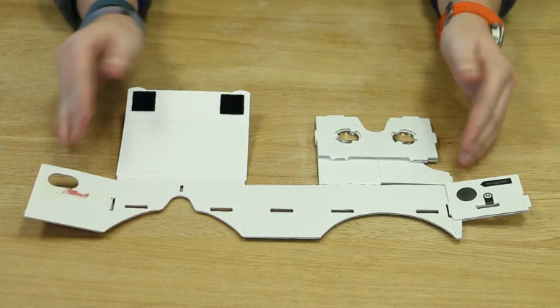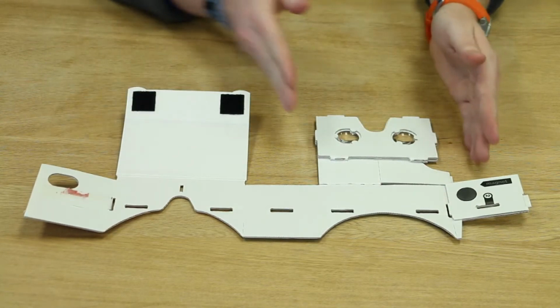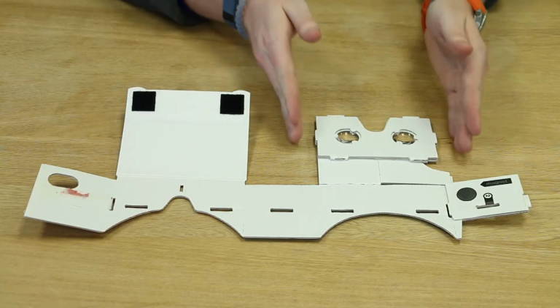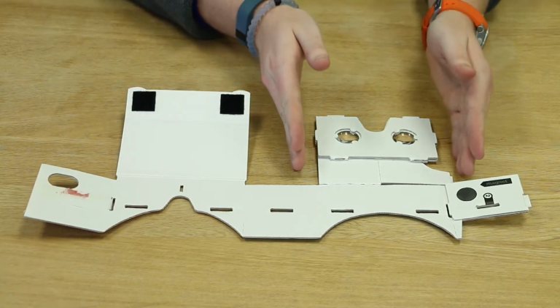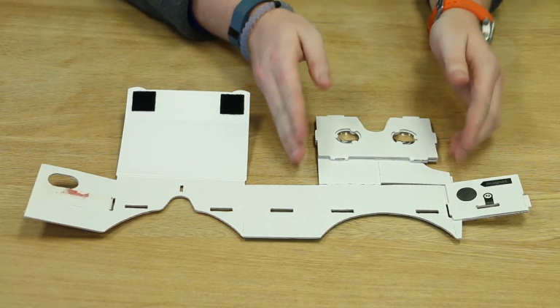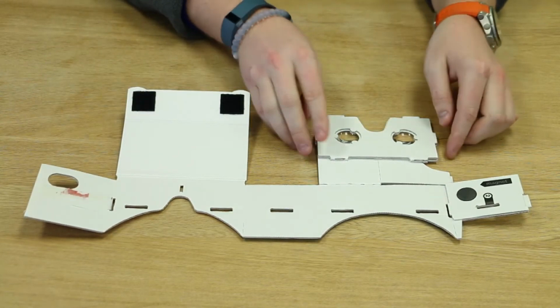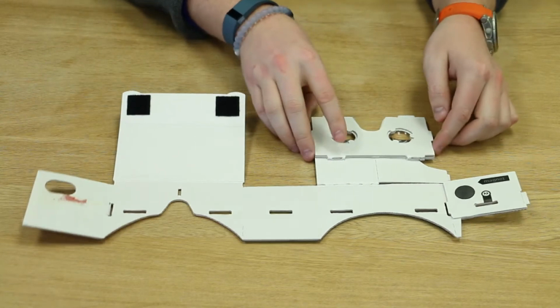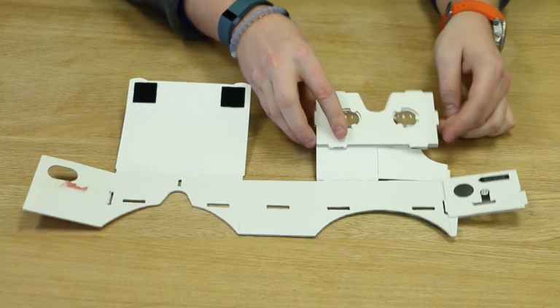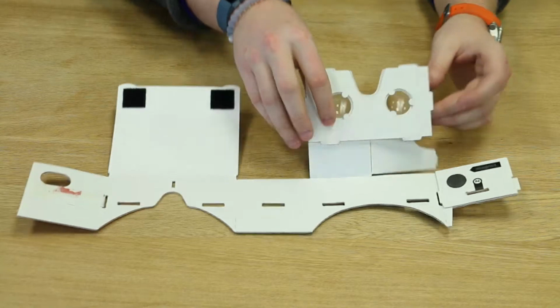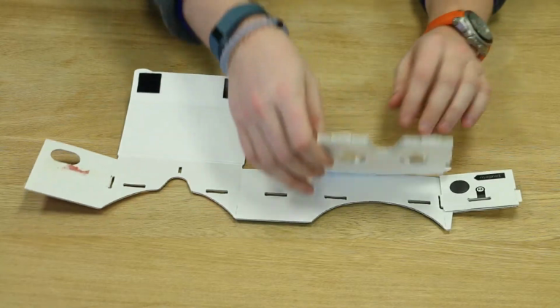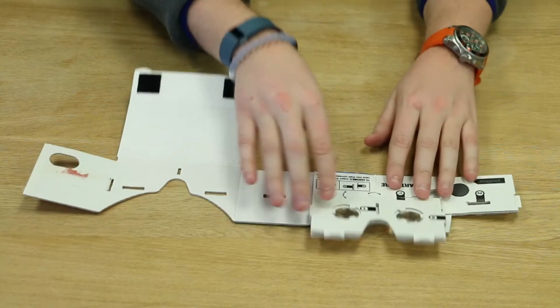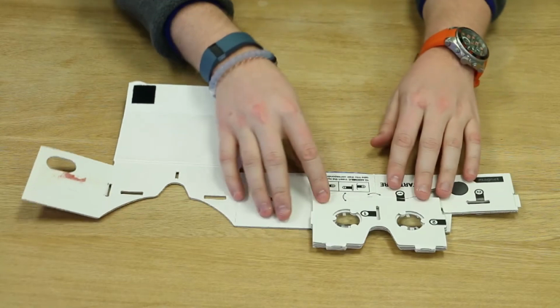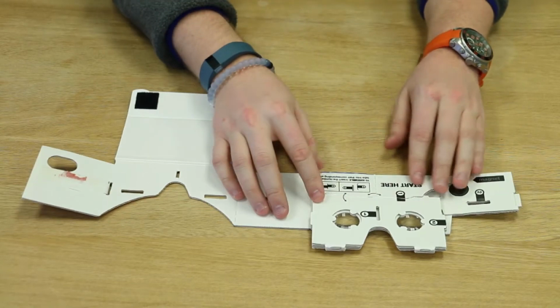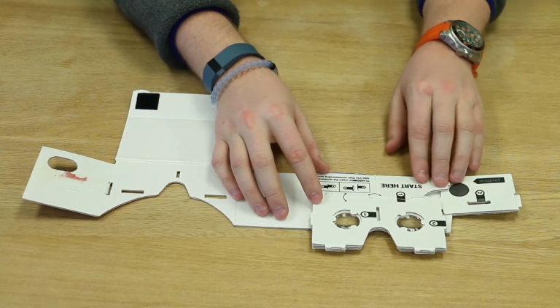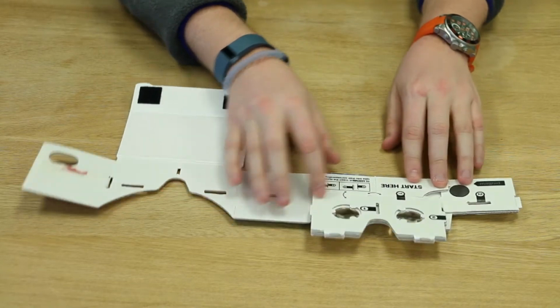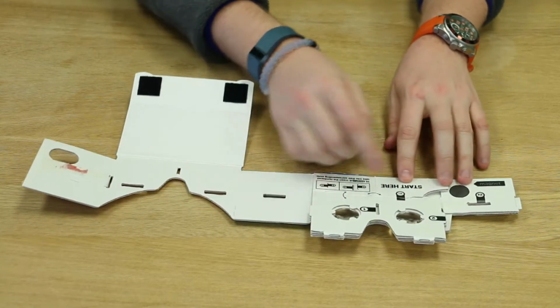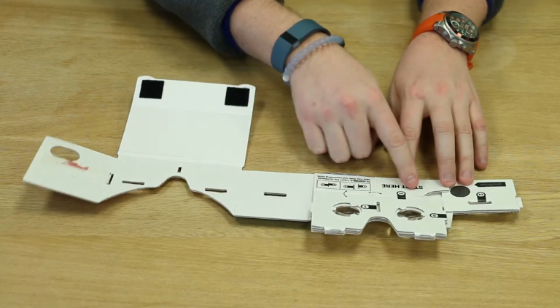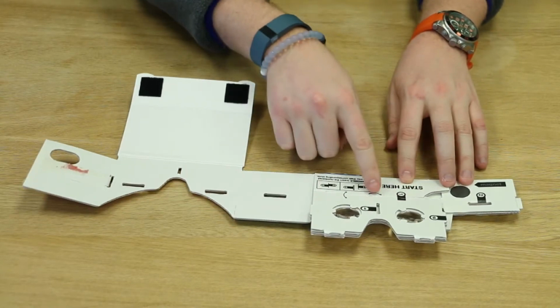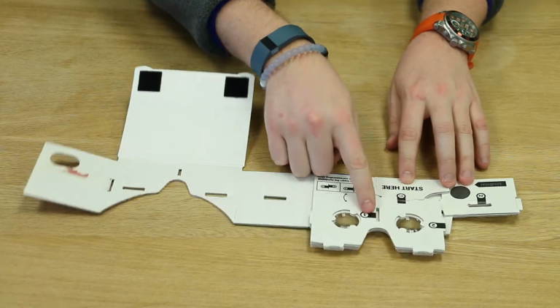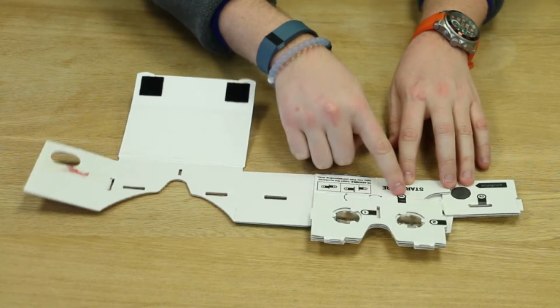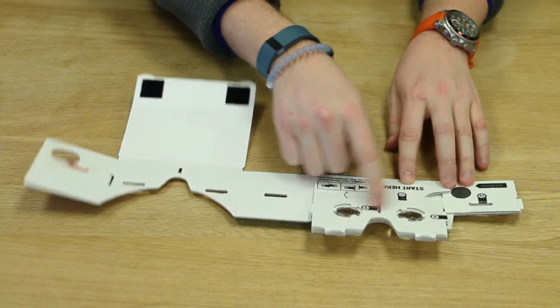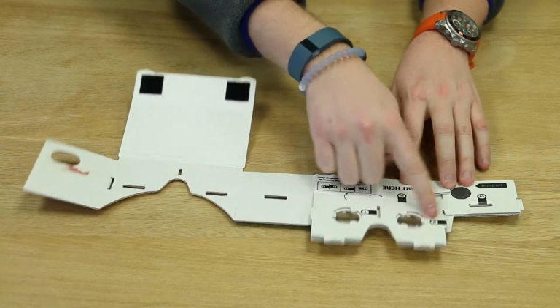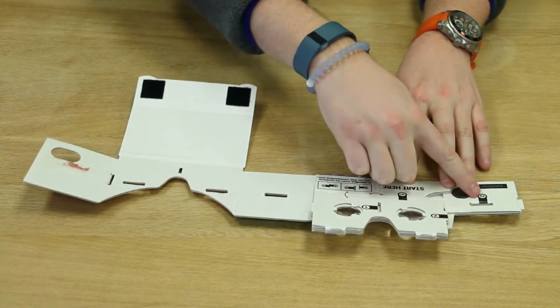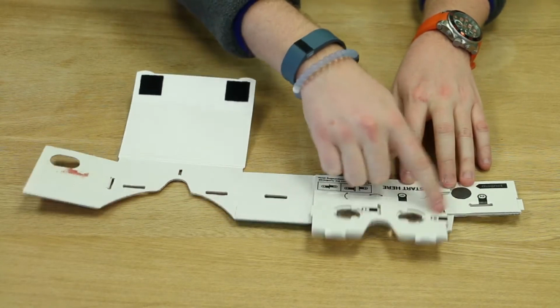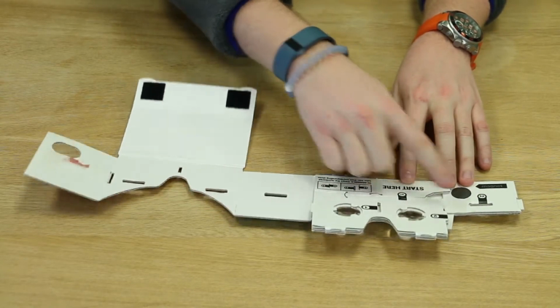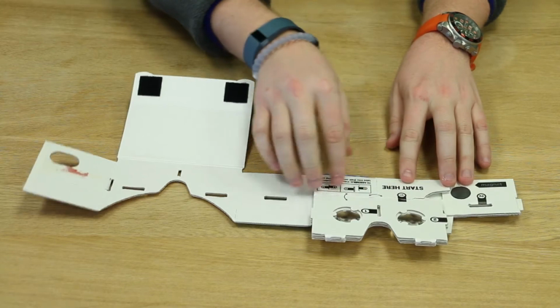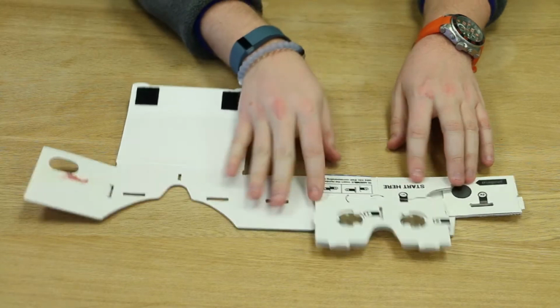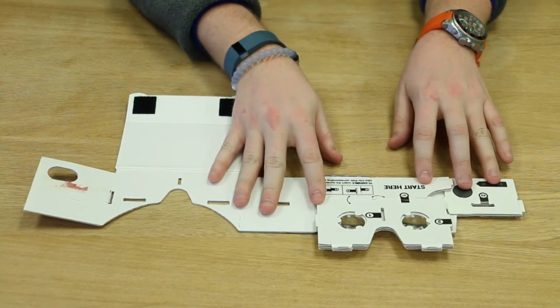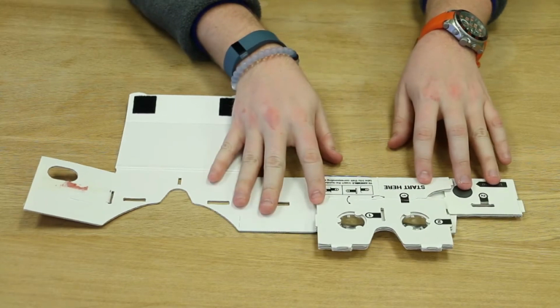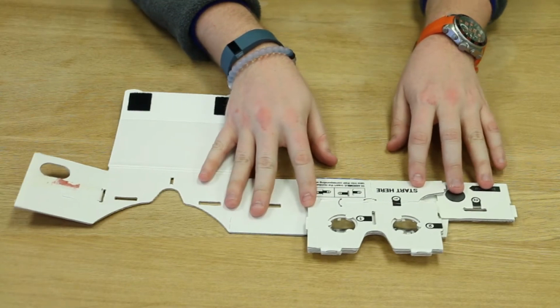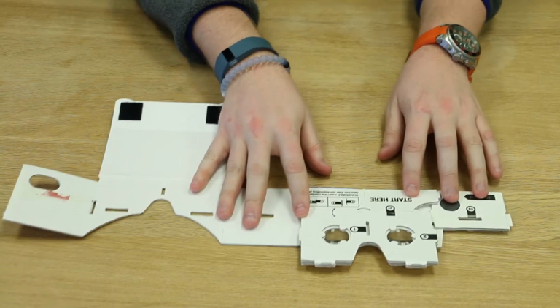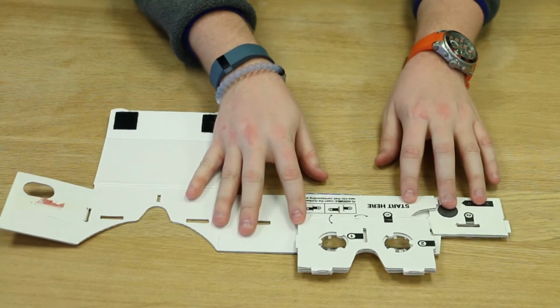The first step is to set up the lens portion of the cardboard. To do this, you fold the lens section down like so. You will see two sets of numbers, a number one and a number two.